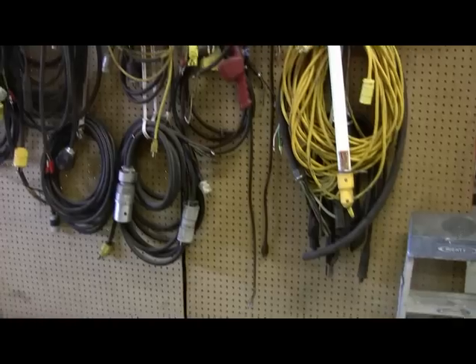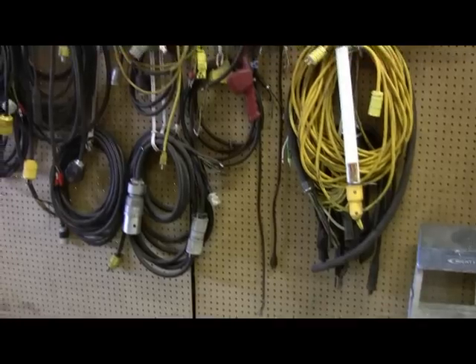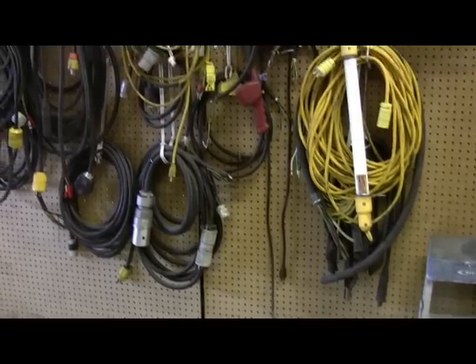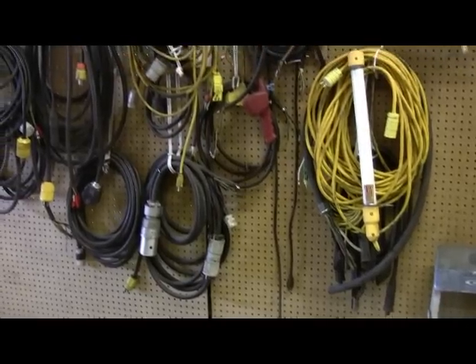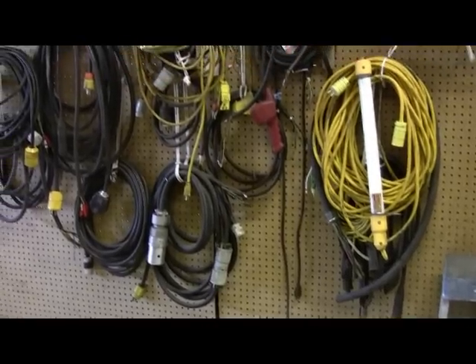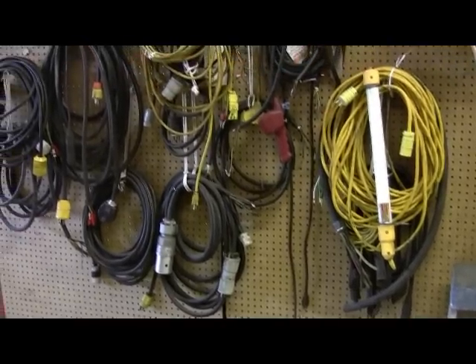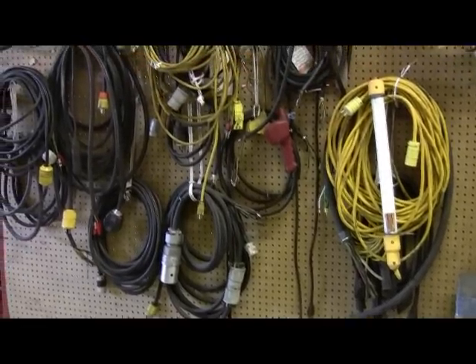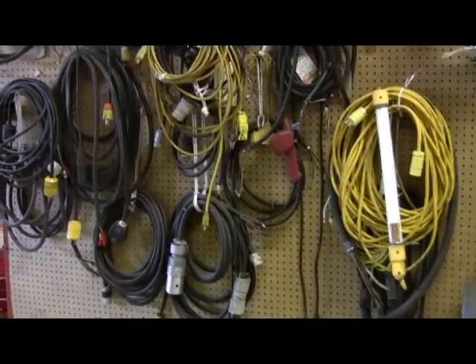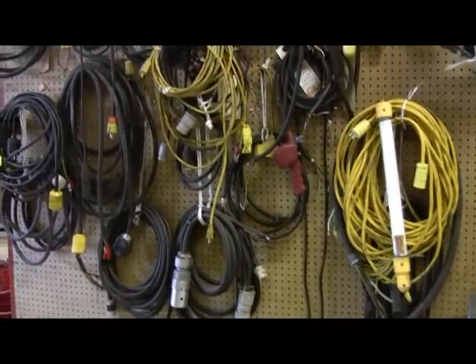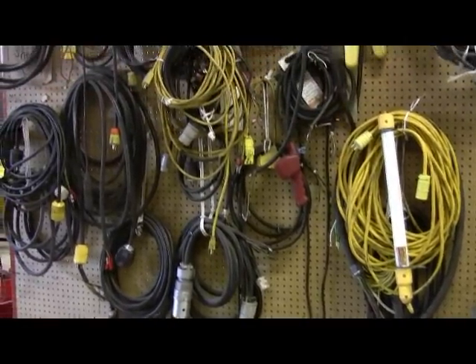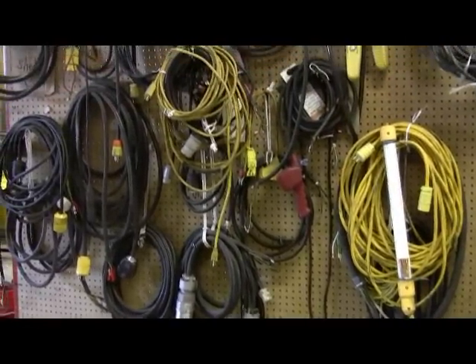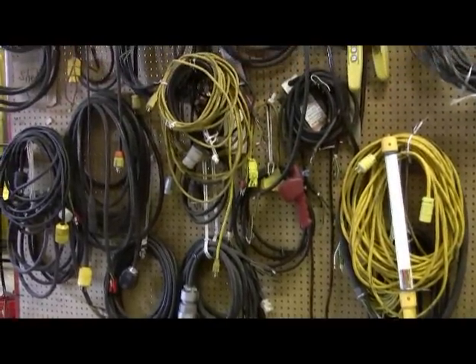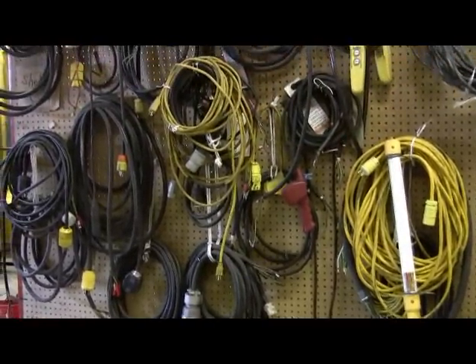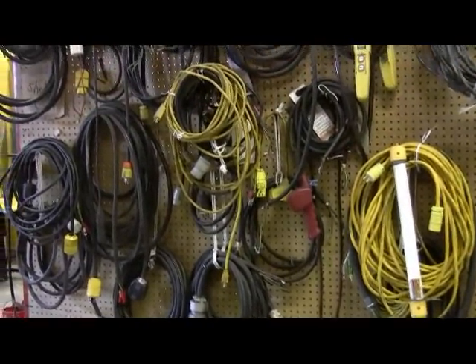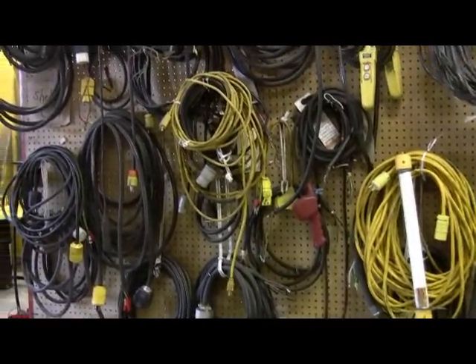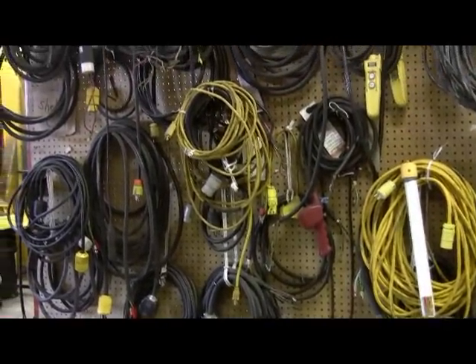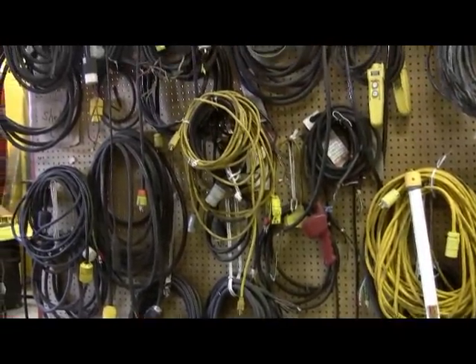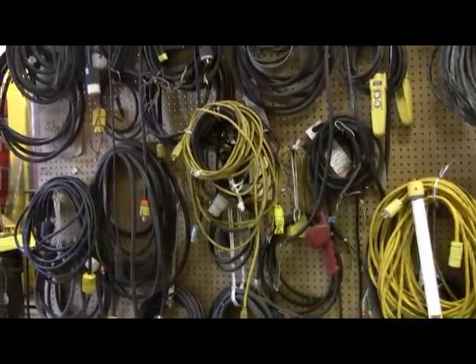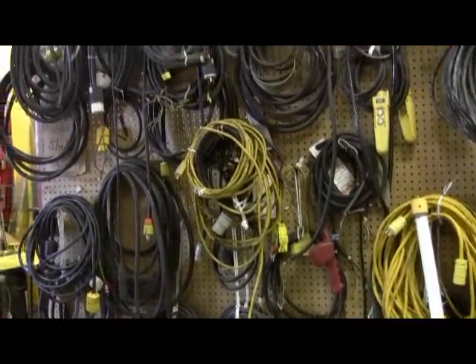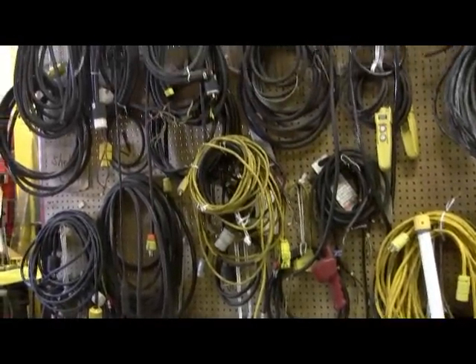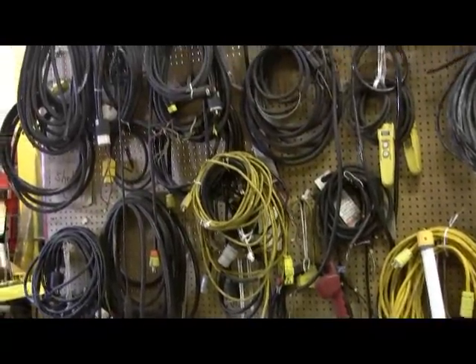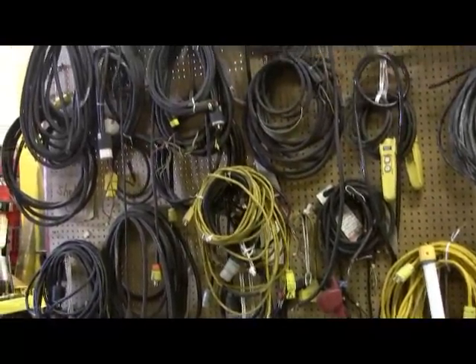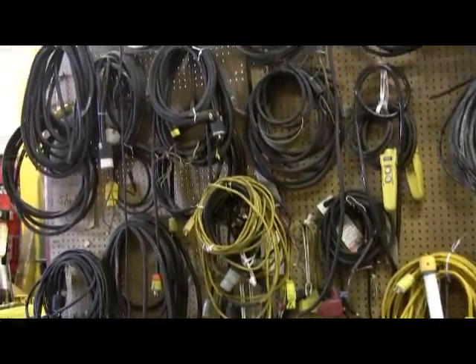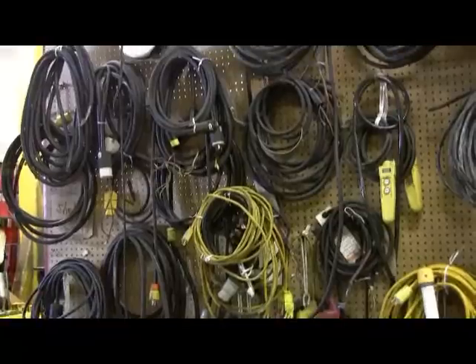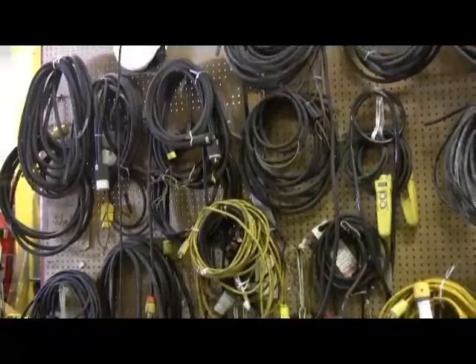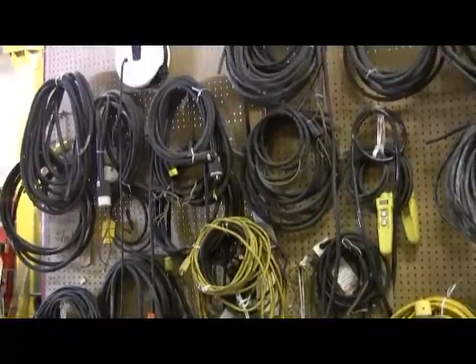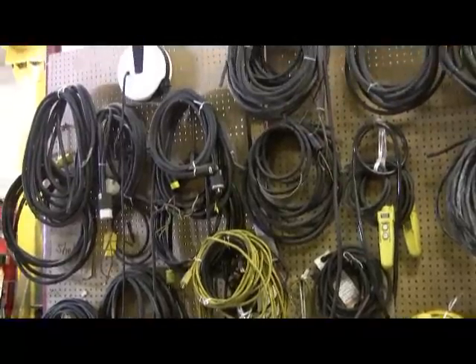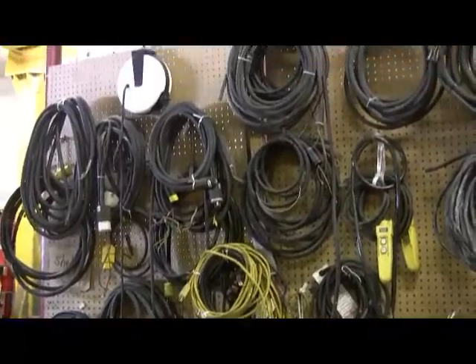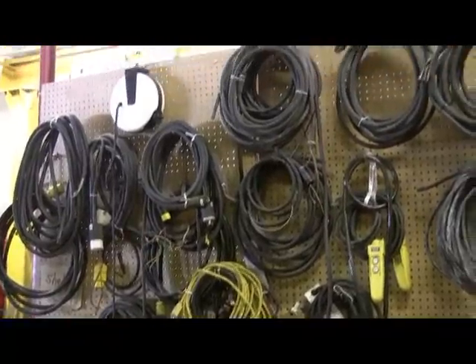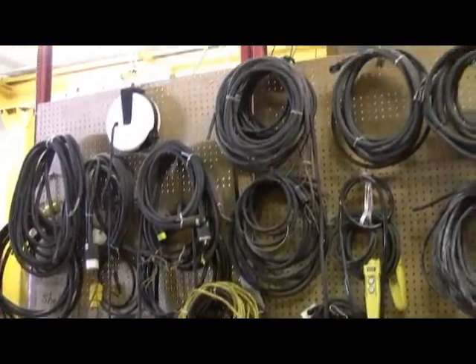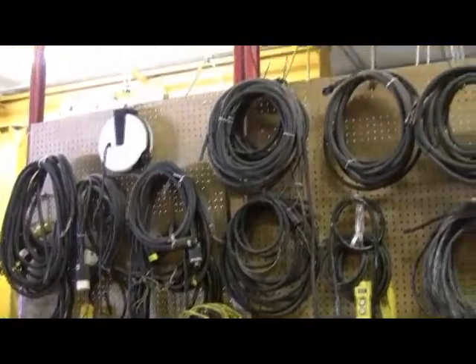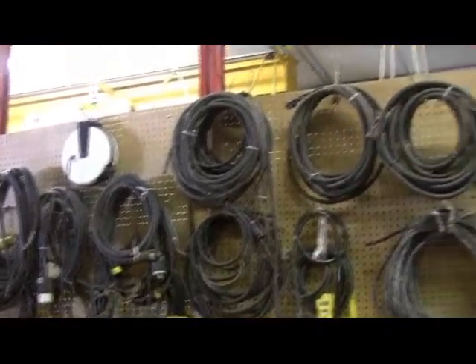Does this look anything like your facility? Hoses, cables, cords, and wires stored in a disorganized way? What if some very simple organization tools could help?